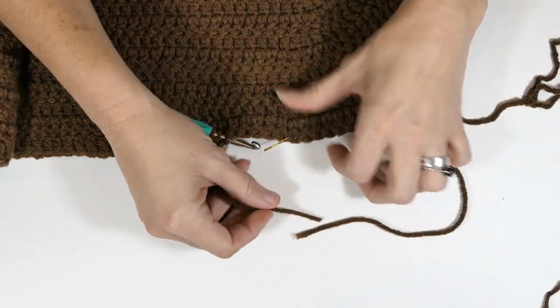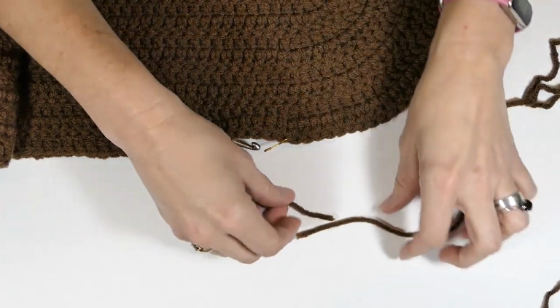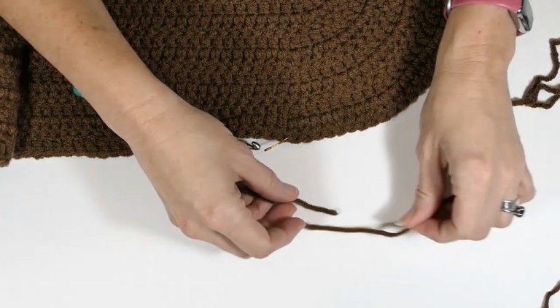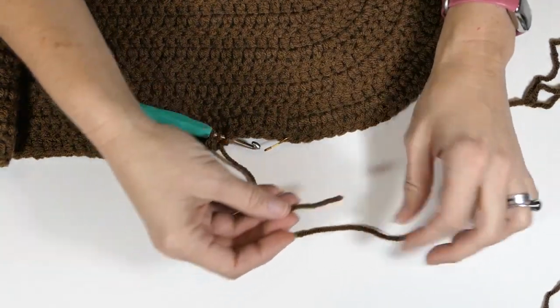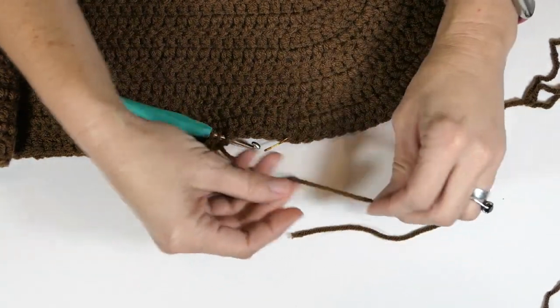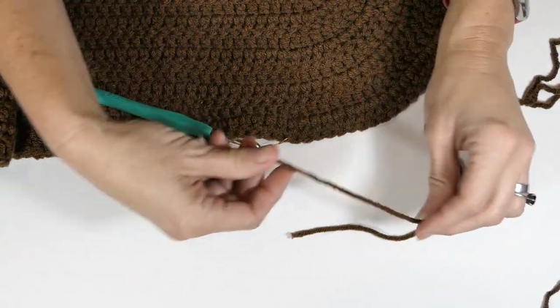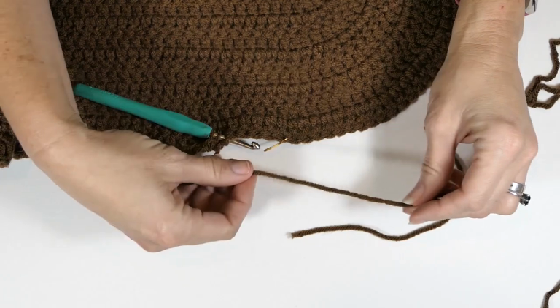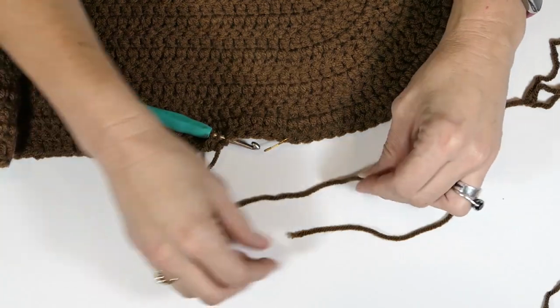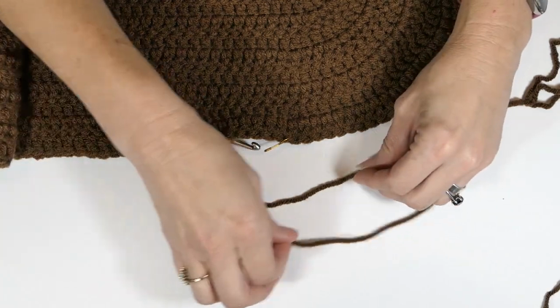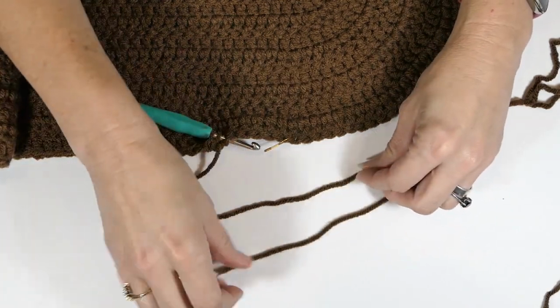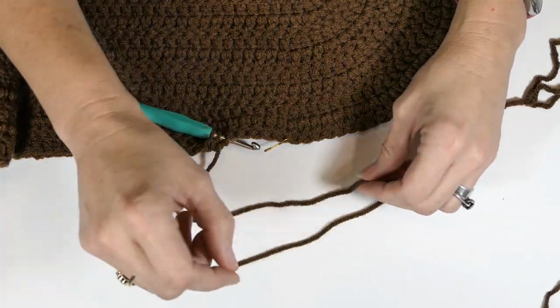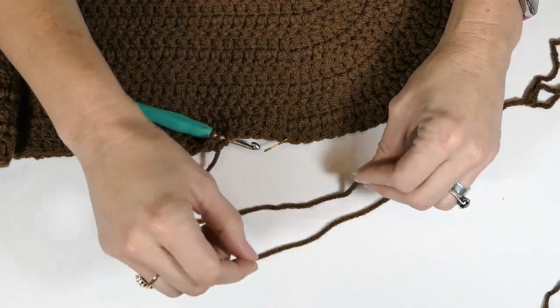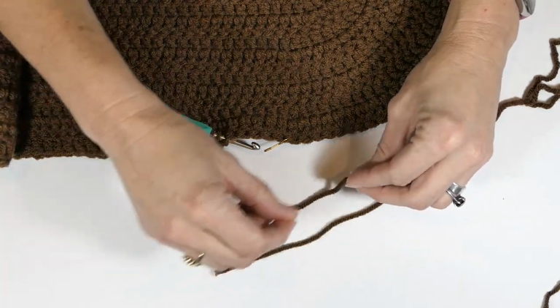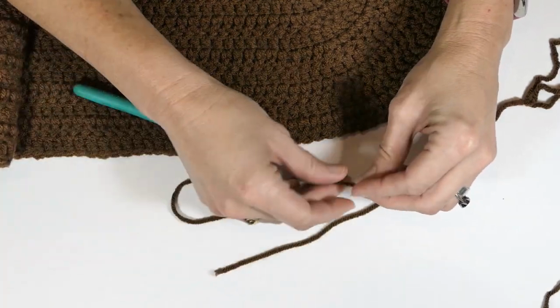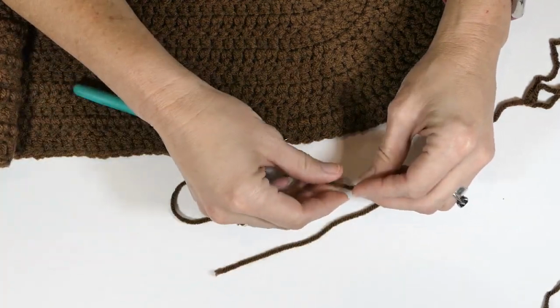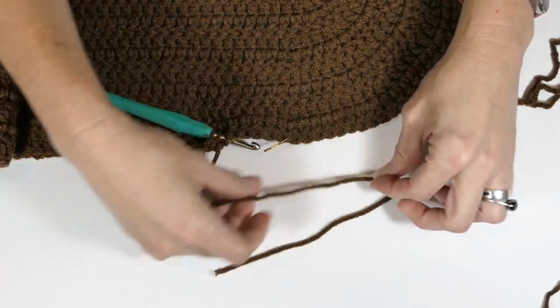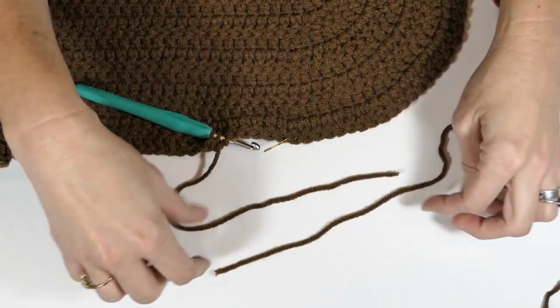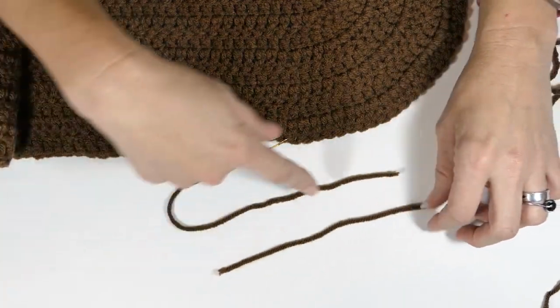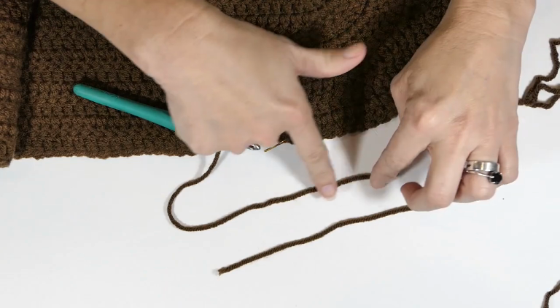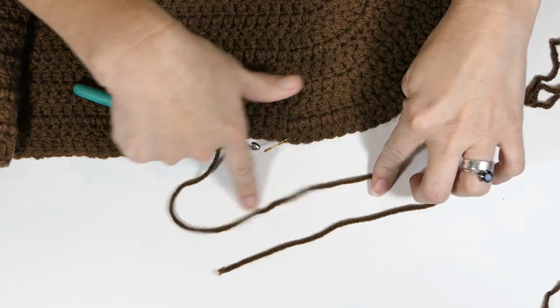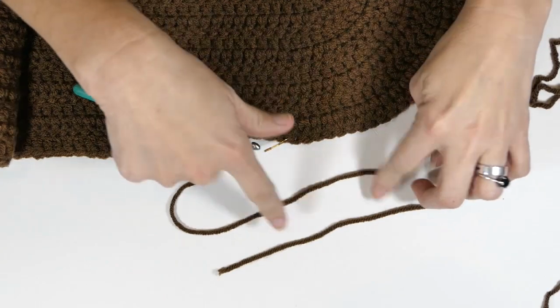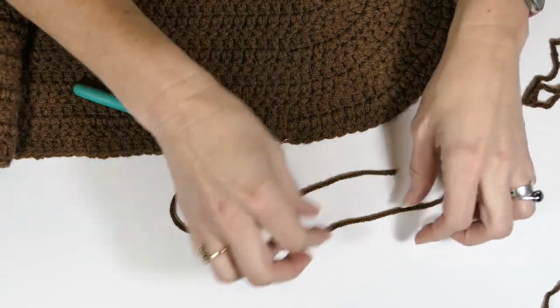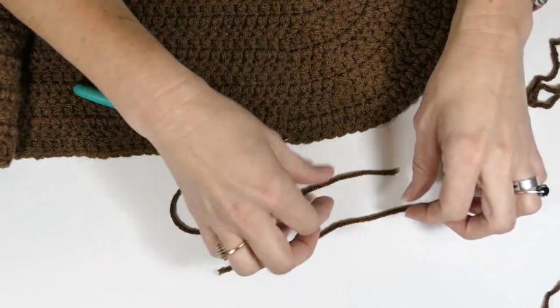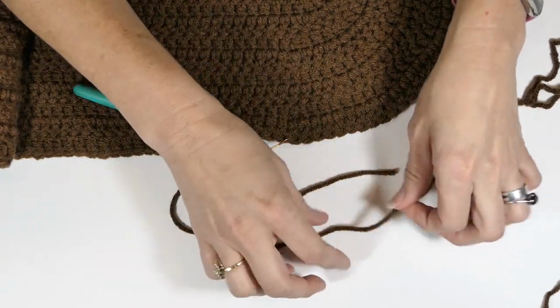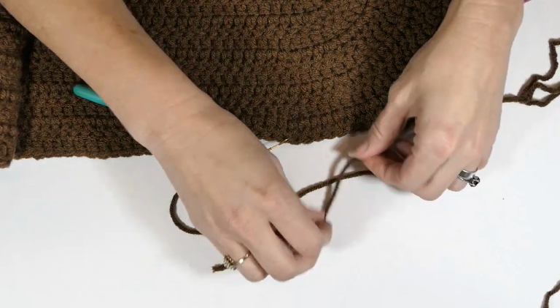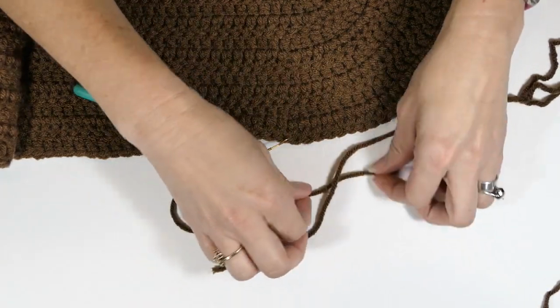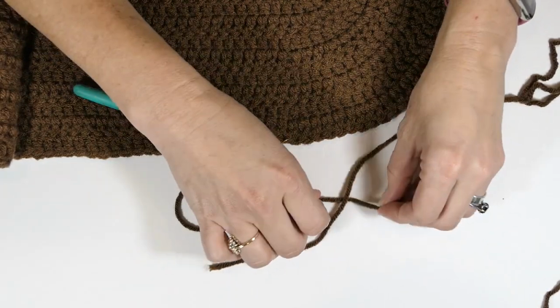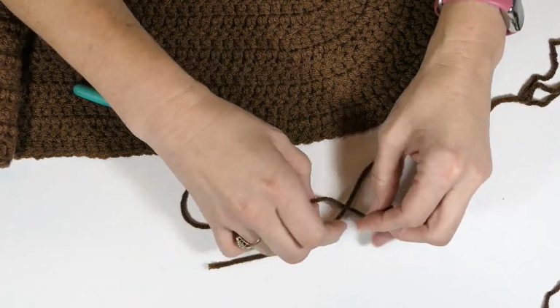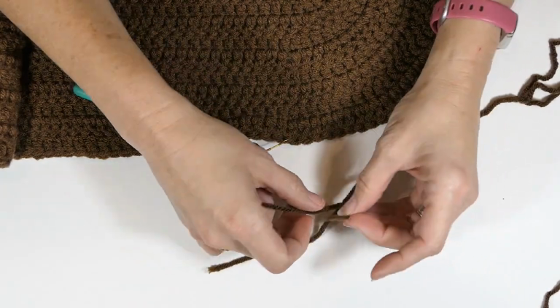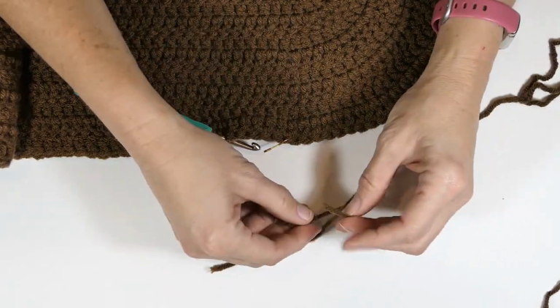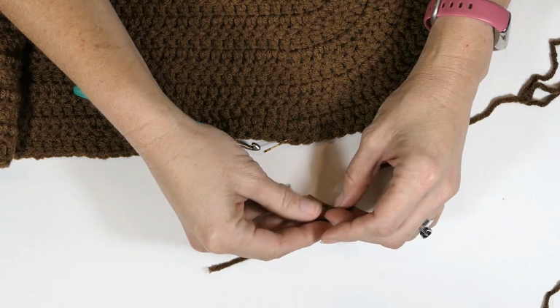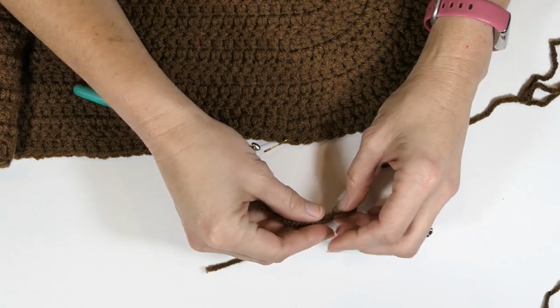I'm out of yarn, so what you're going to do is take both of your sides — where you're finishing and the one you're starting with — and just lay them even like that, putting one over the other.